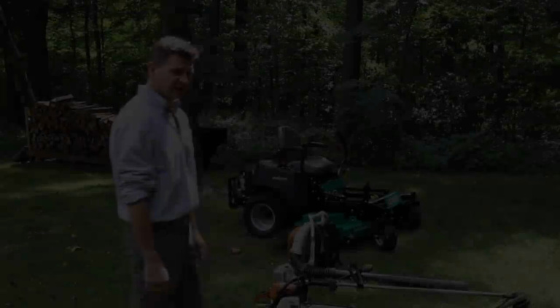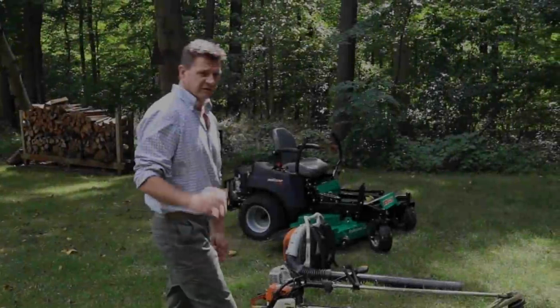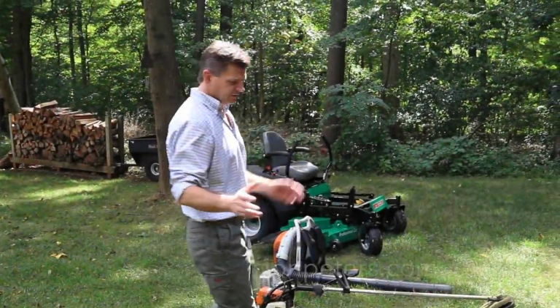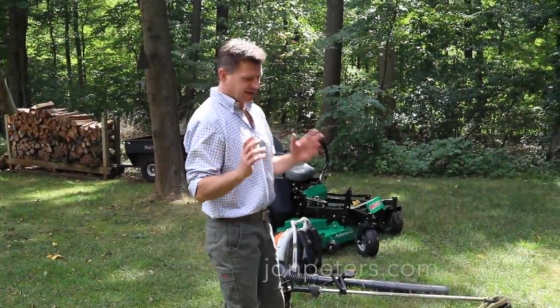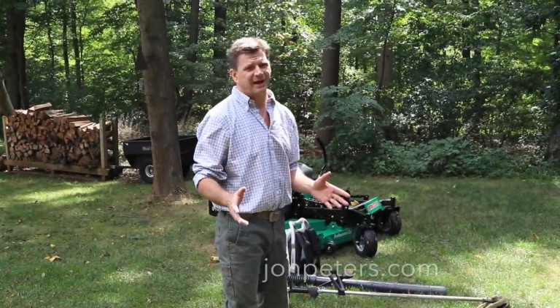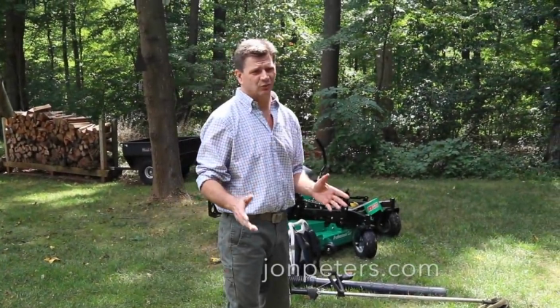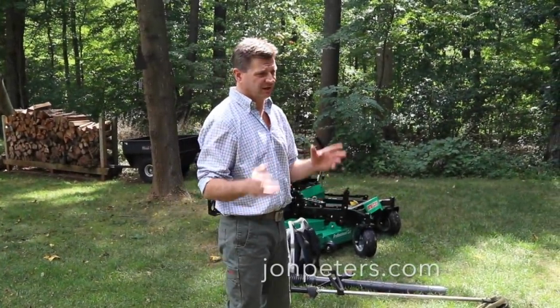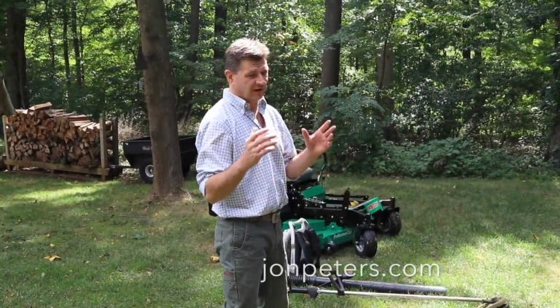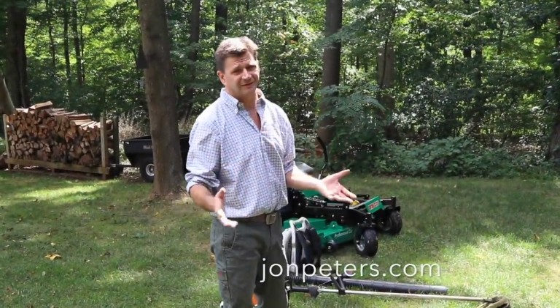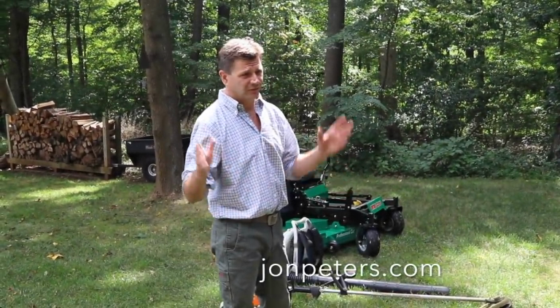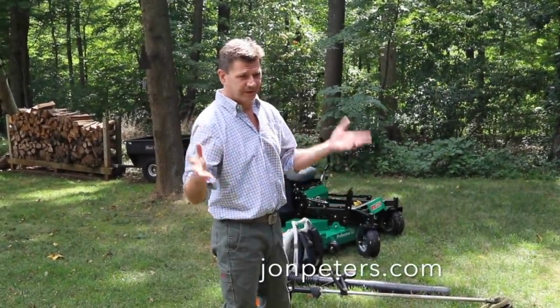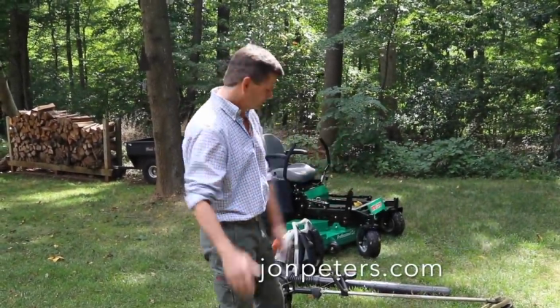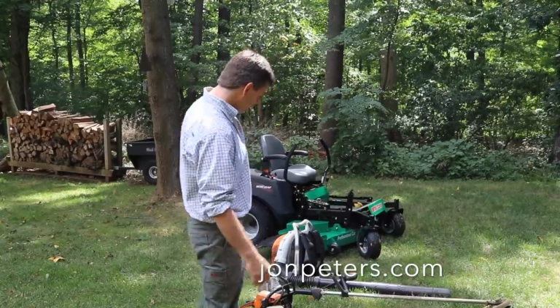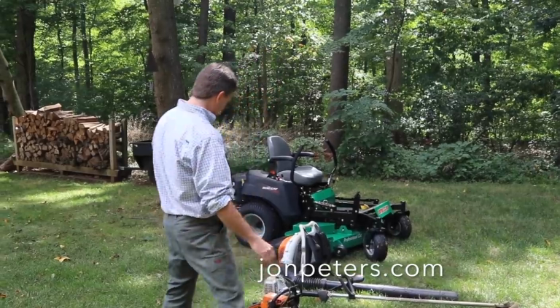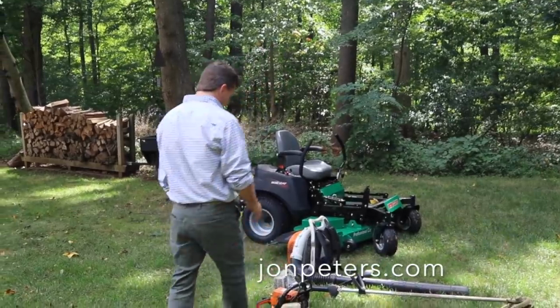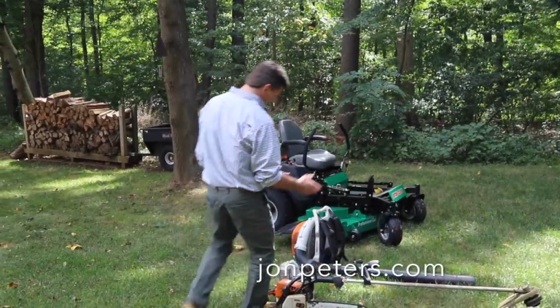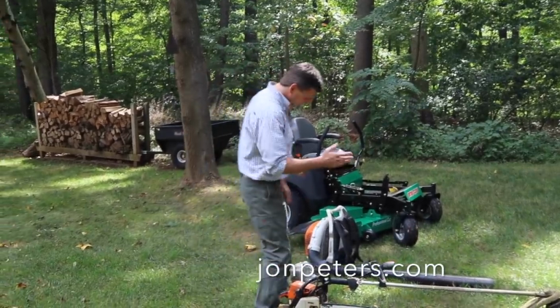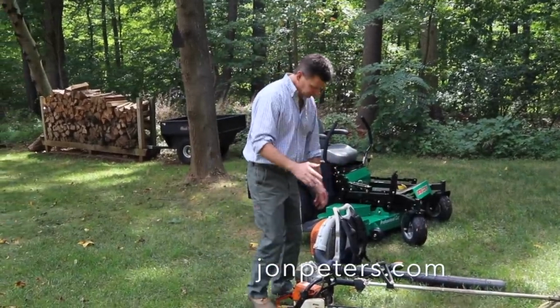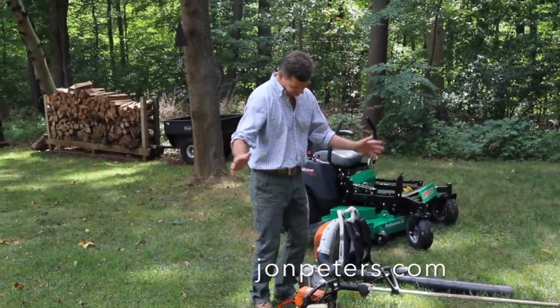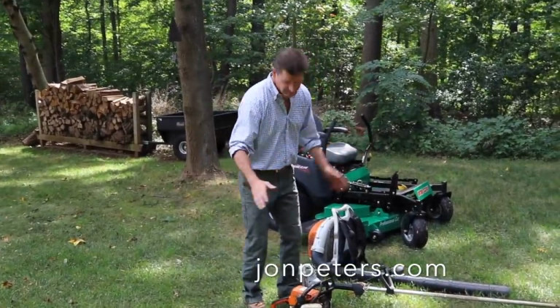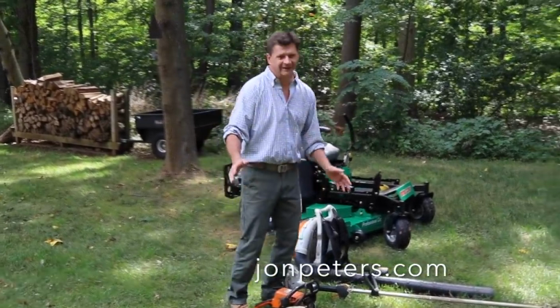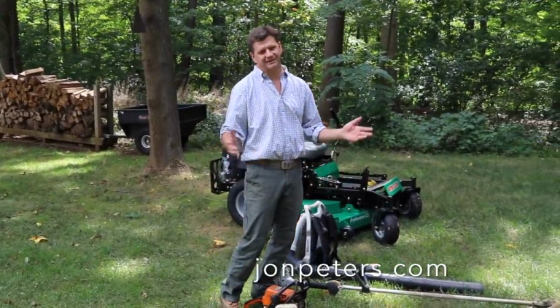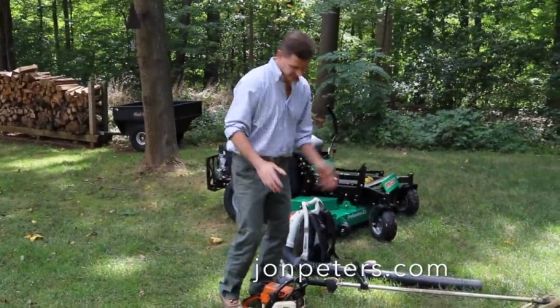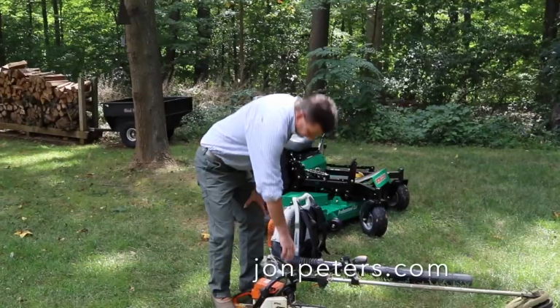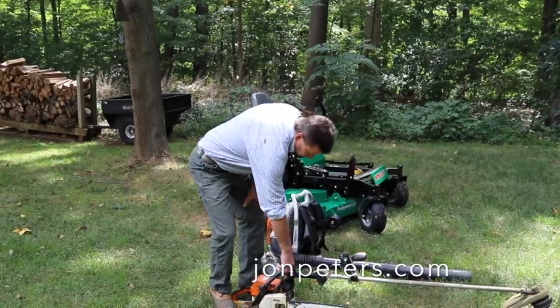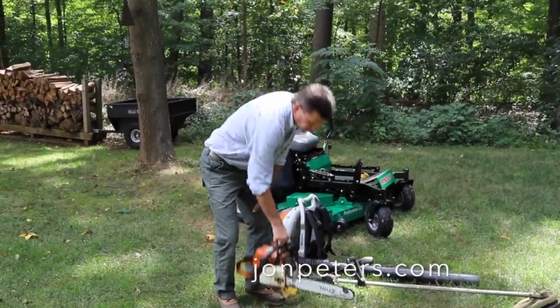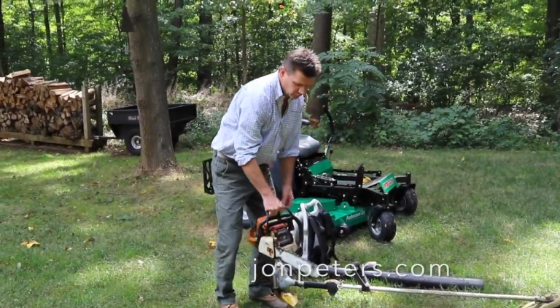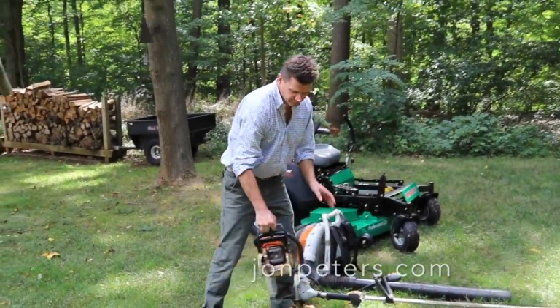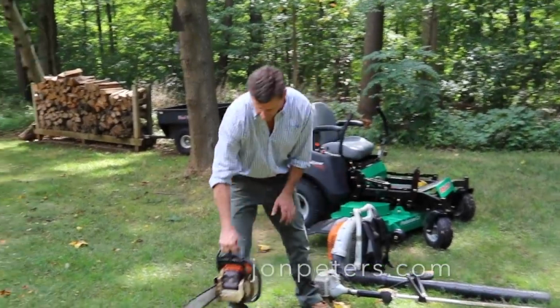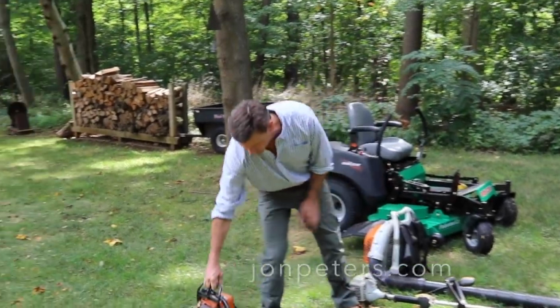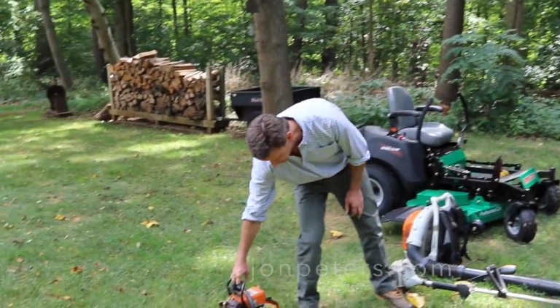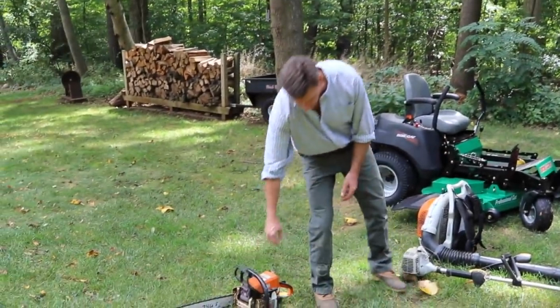These are the gas-powered tools that I need to maintain the property. The chainsaw you may not need — I think eventually you will need one, but I think you could put that to the side.